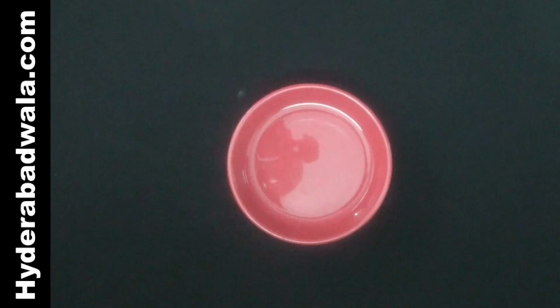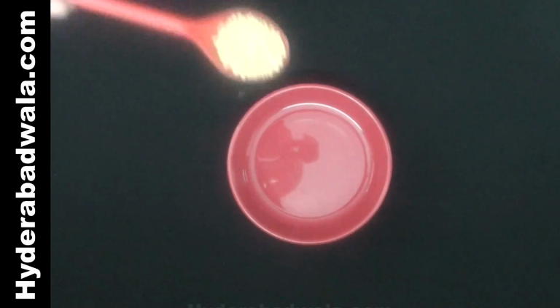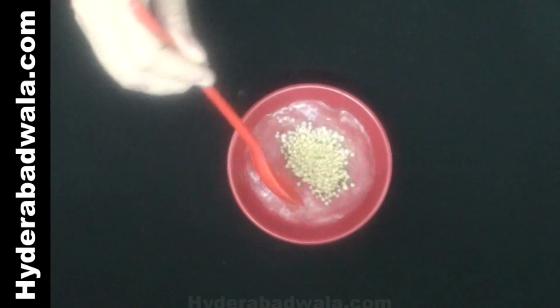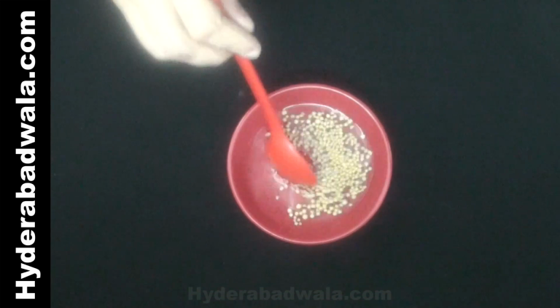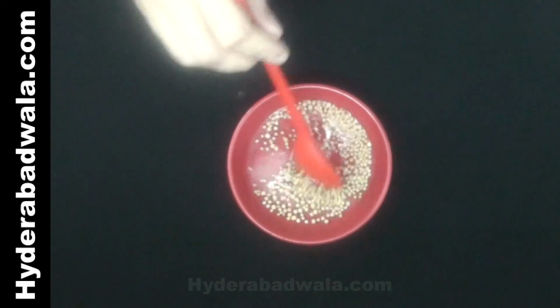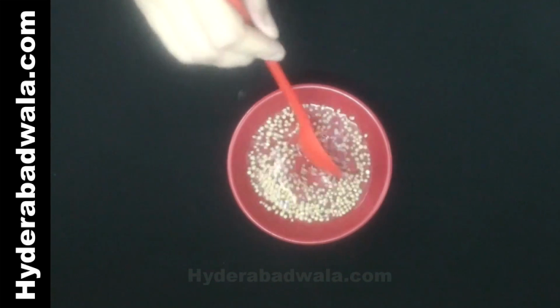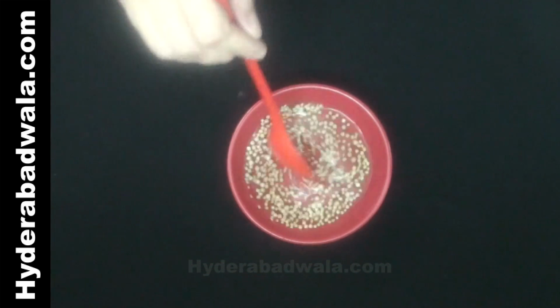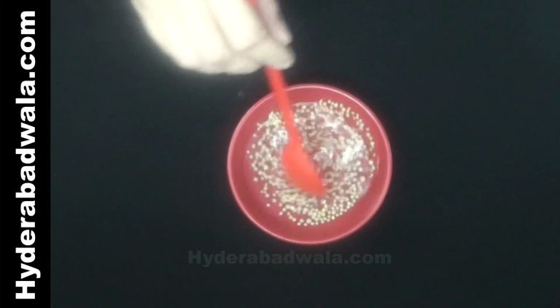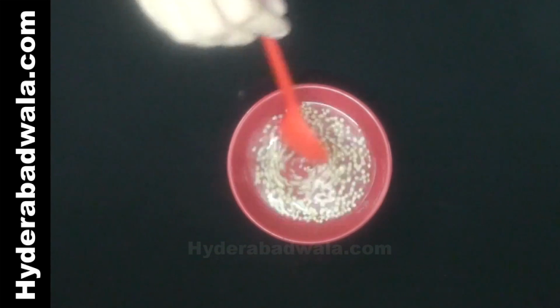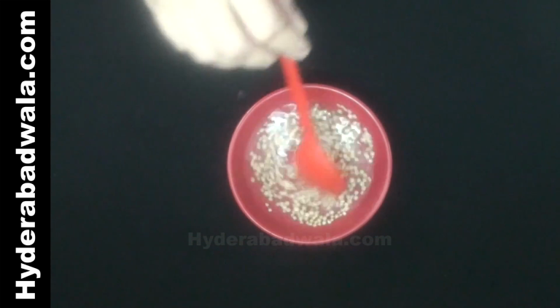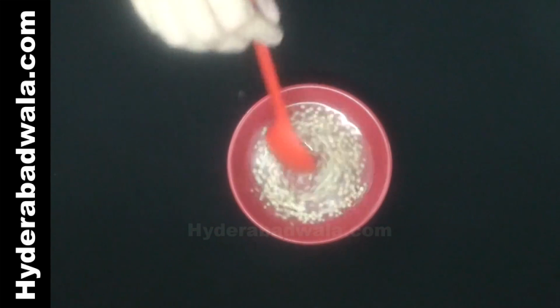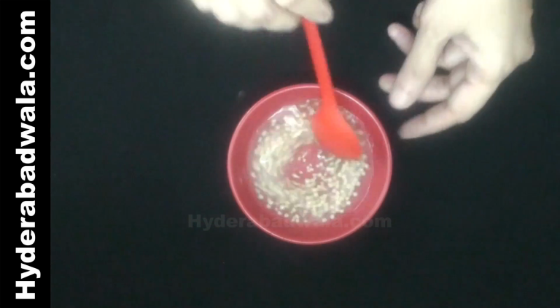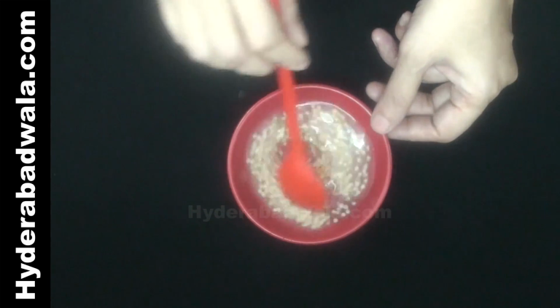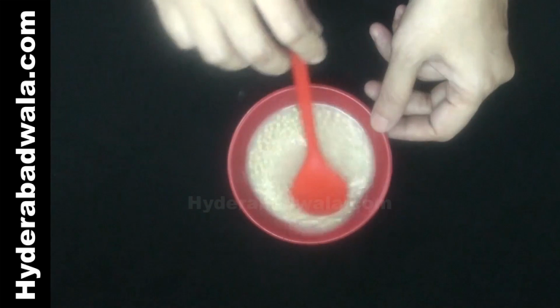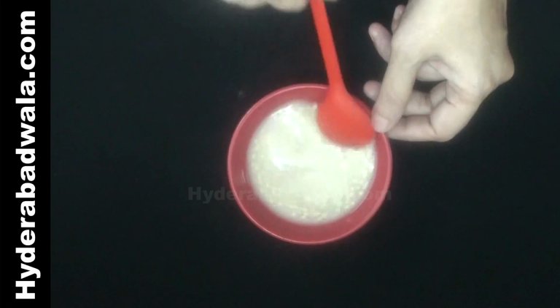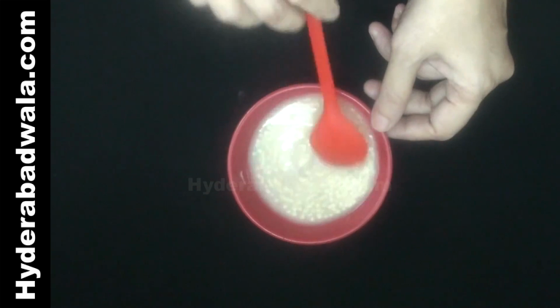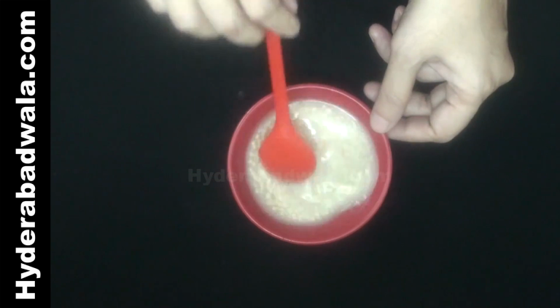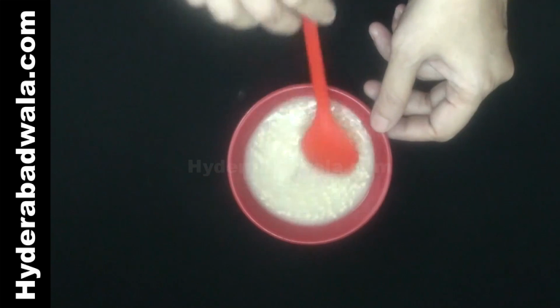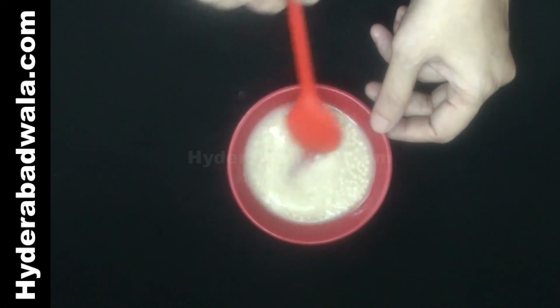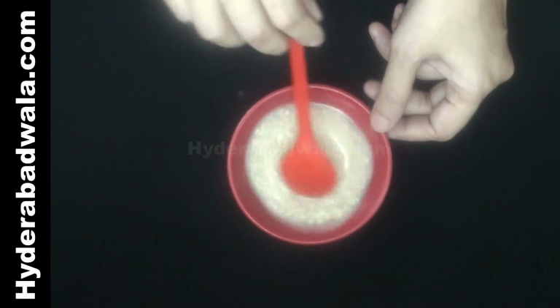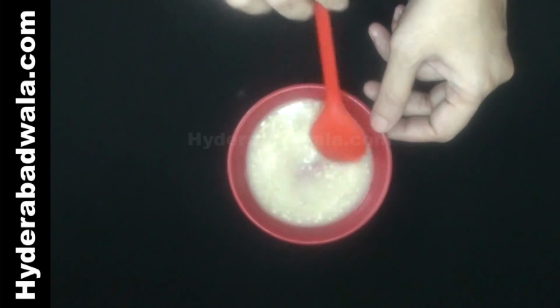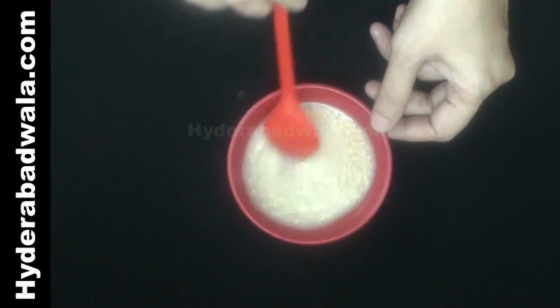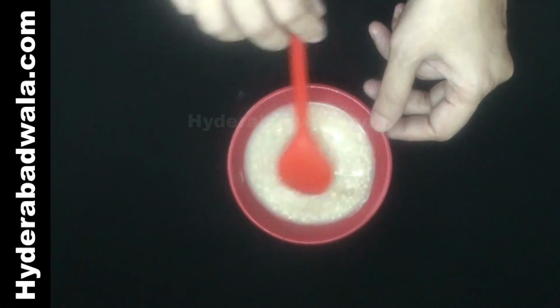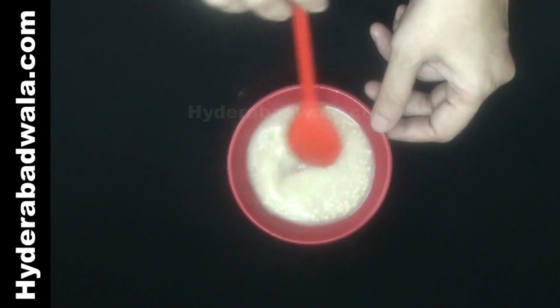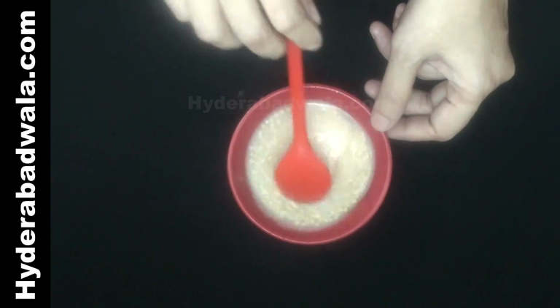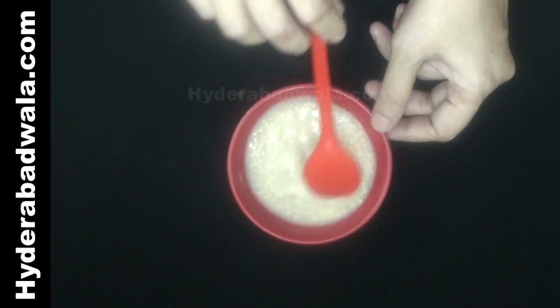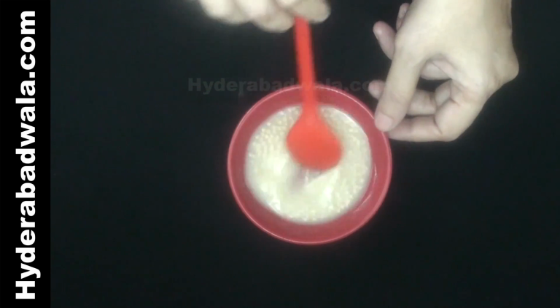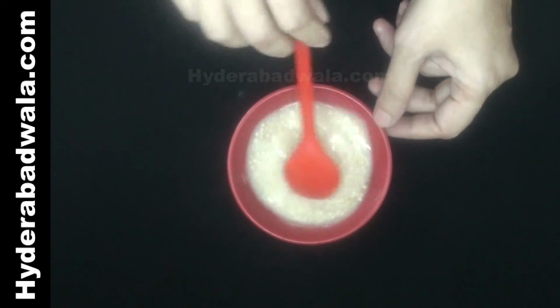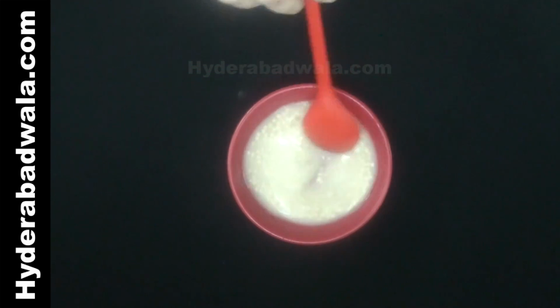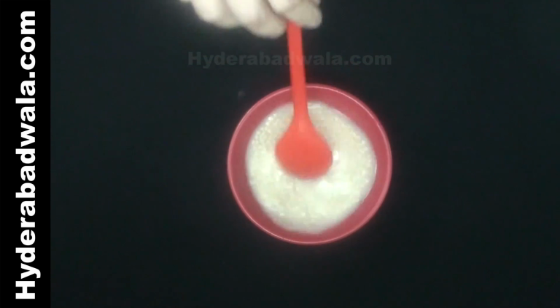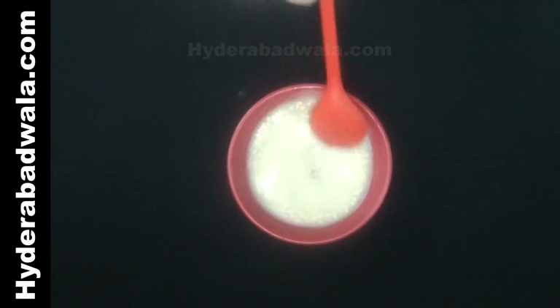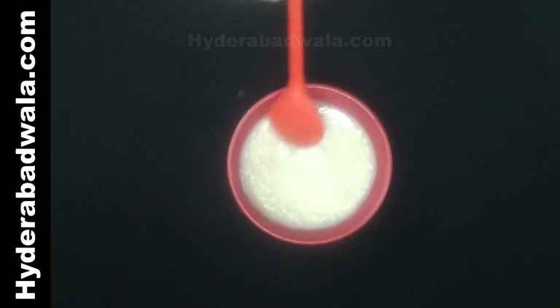Dissolve 1 teaspoon yeast in 1/4 cup lukewarm water. Keep this aside for about 10 minutes till the yeast begins to form.